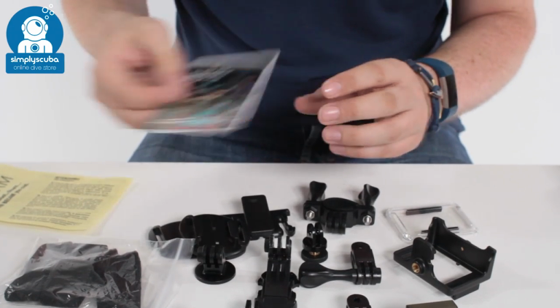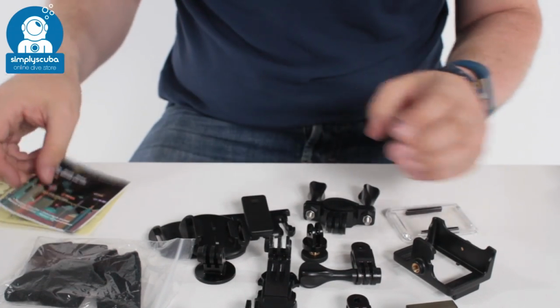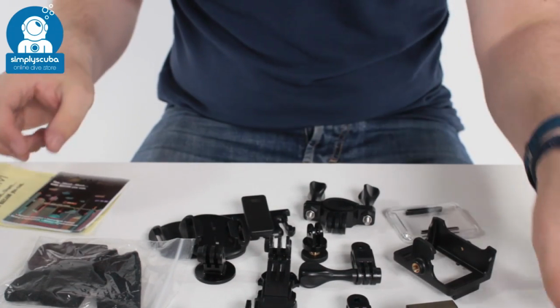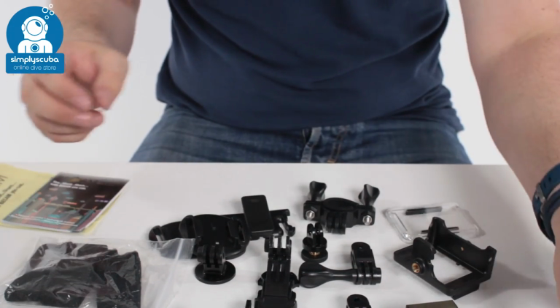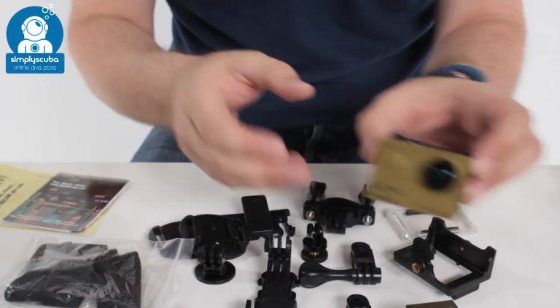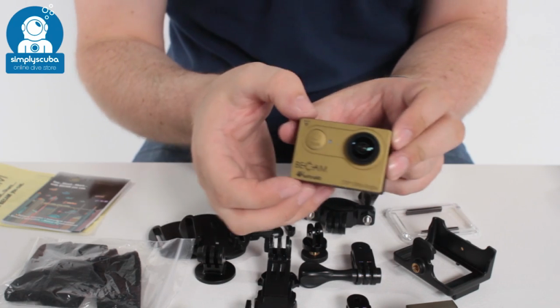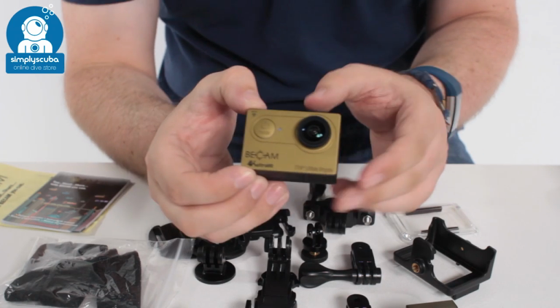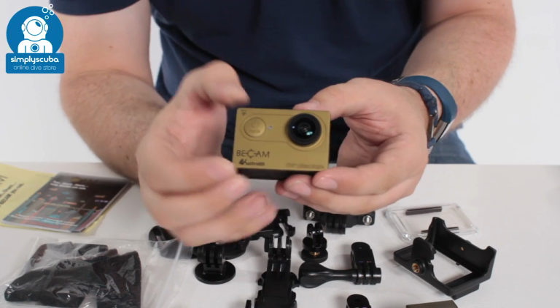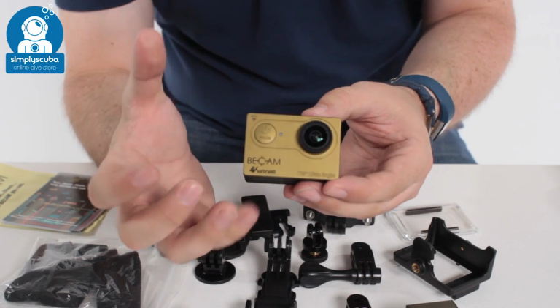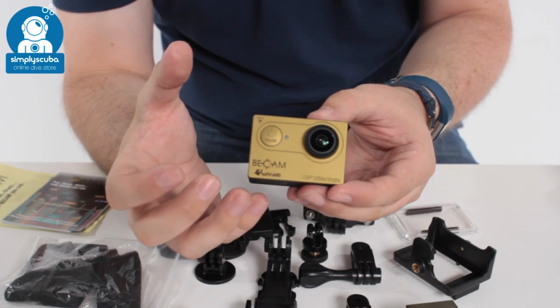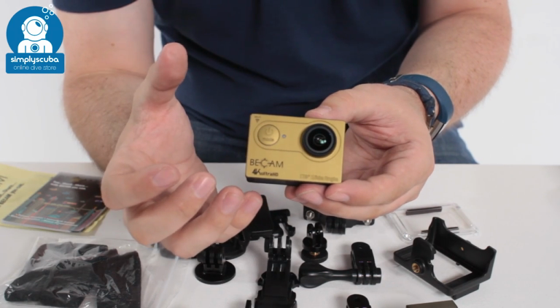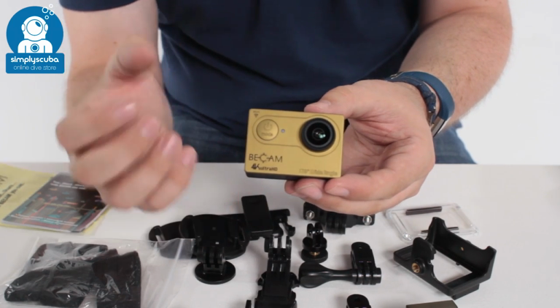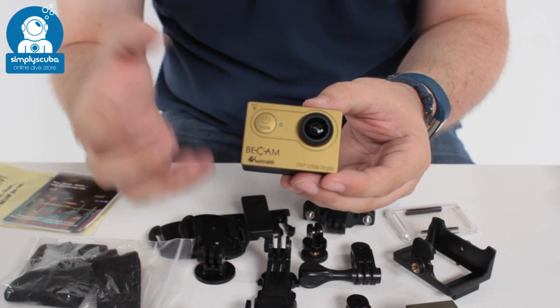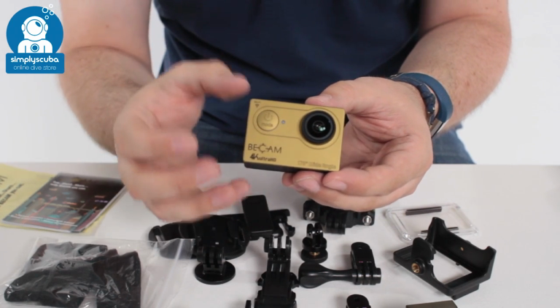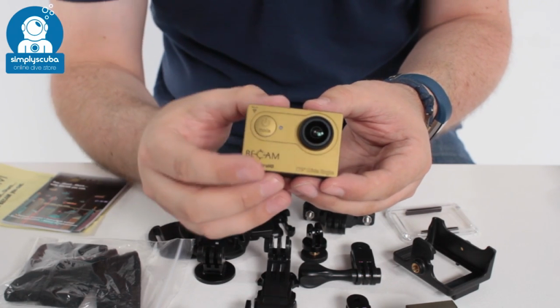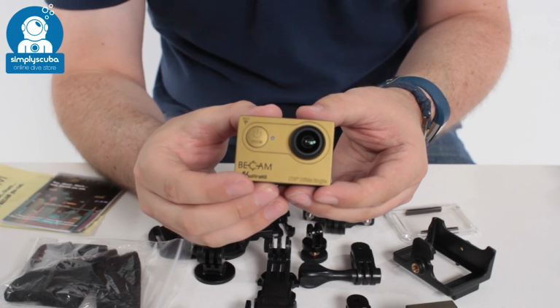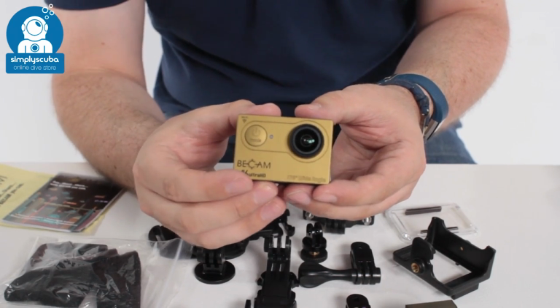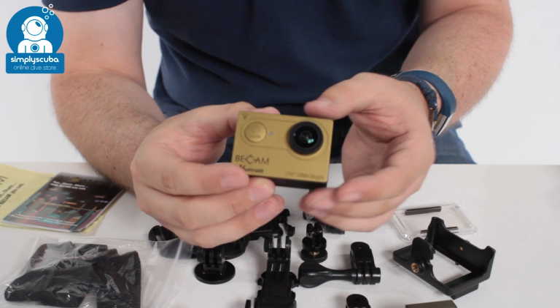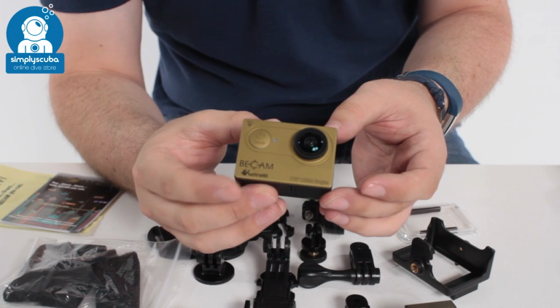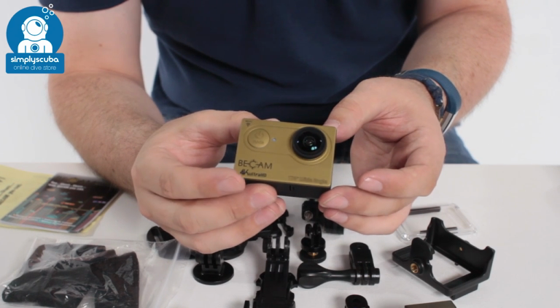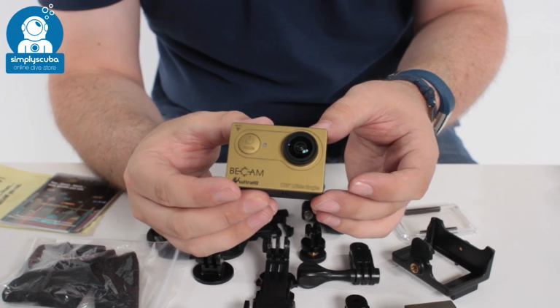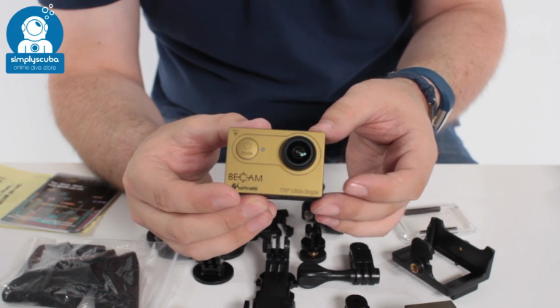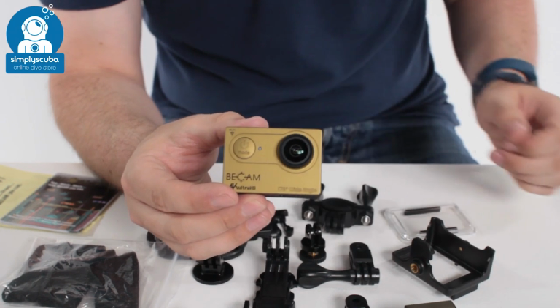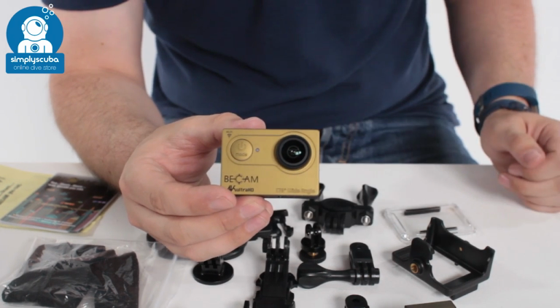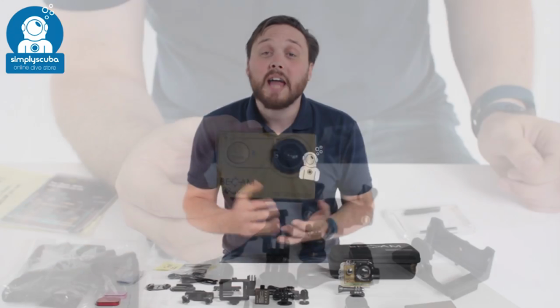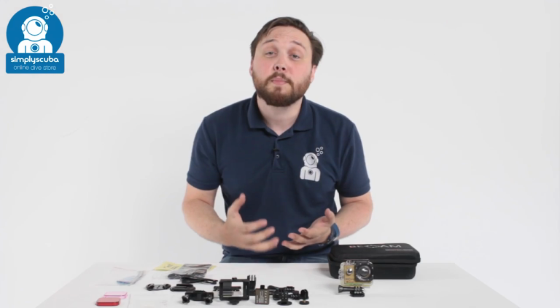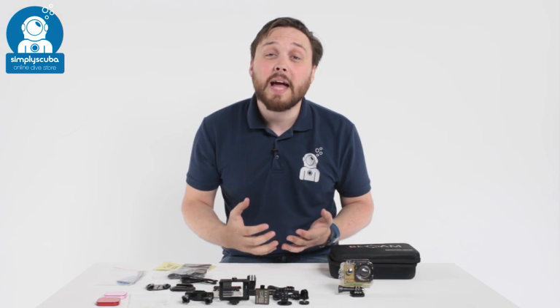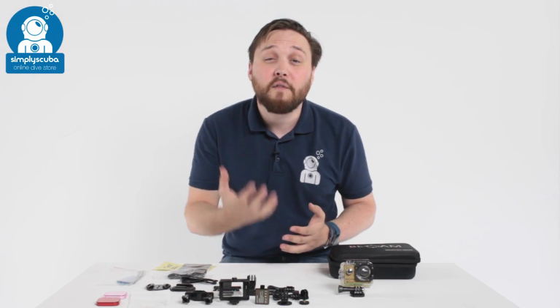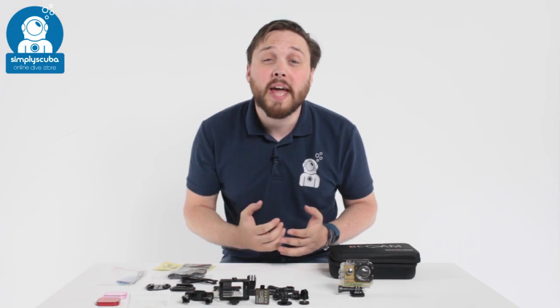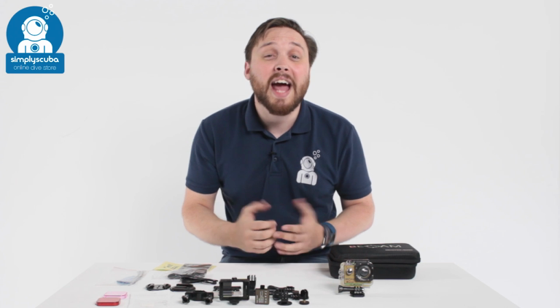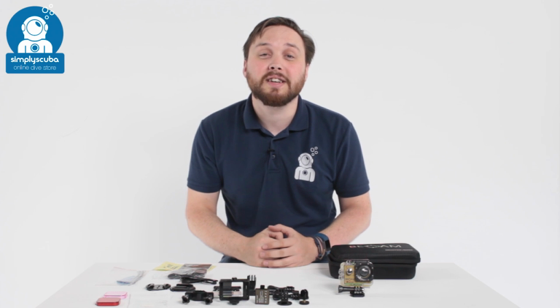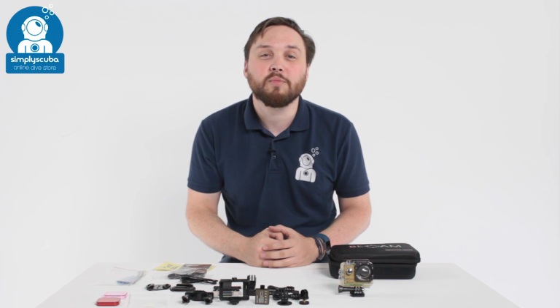So a very powerful, very compact little camera. It shoots in 4K and up to 120 frames per second. This is the BCAM 4K action camera.